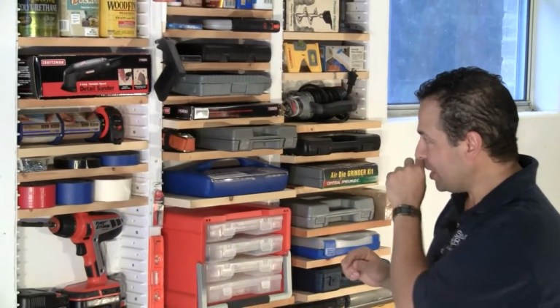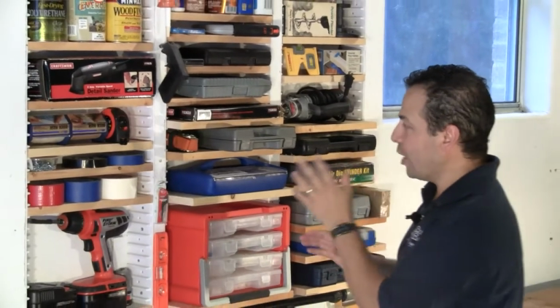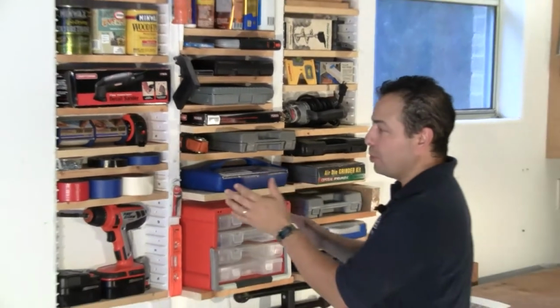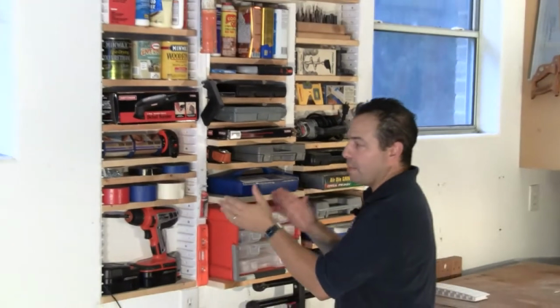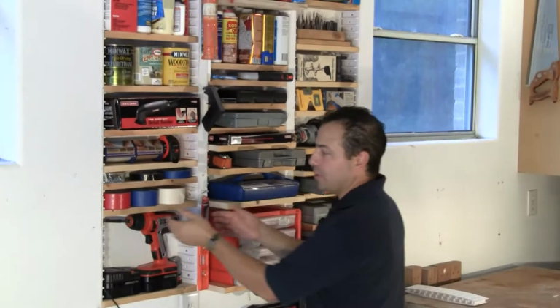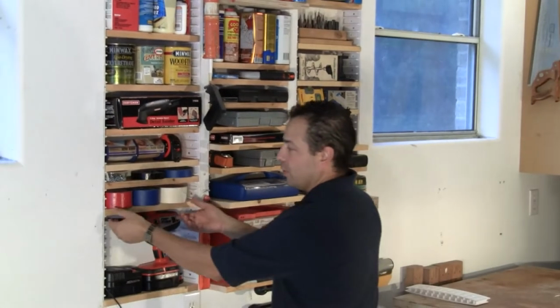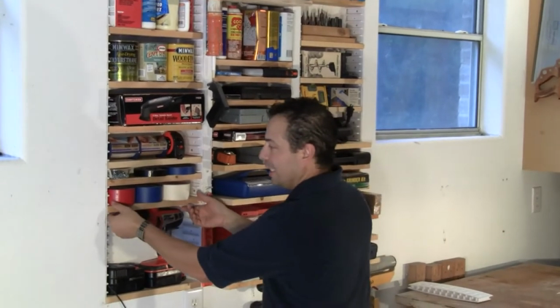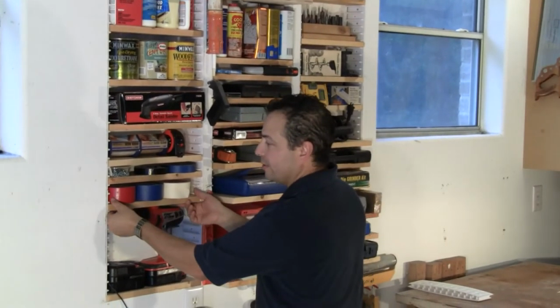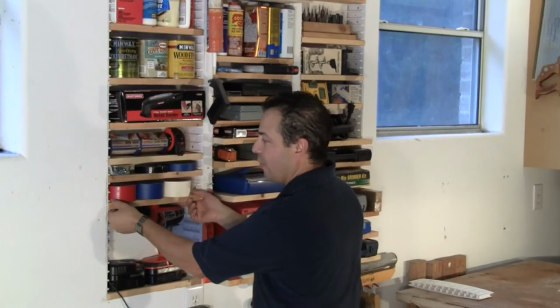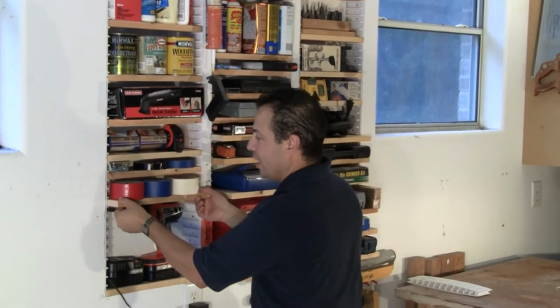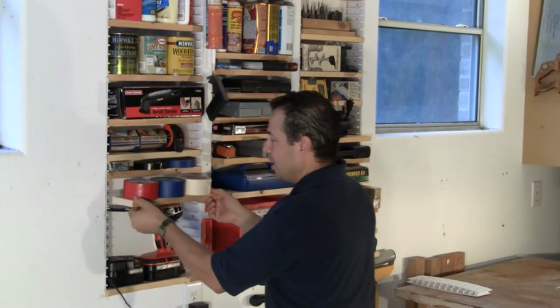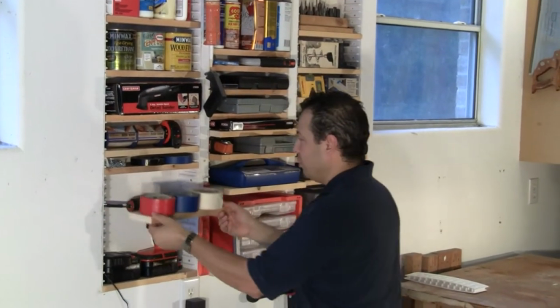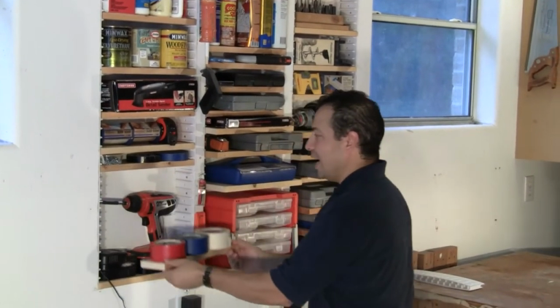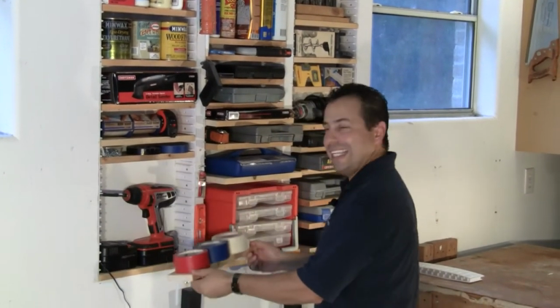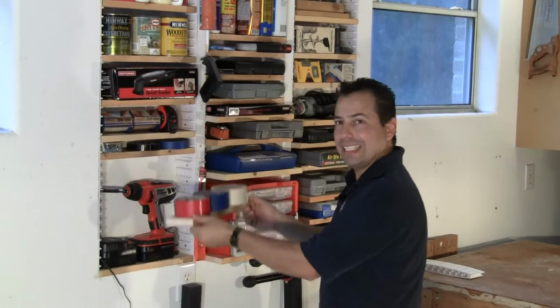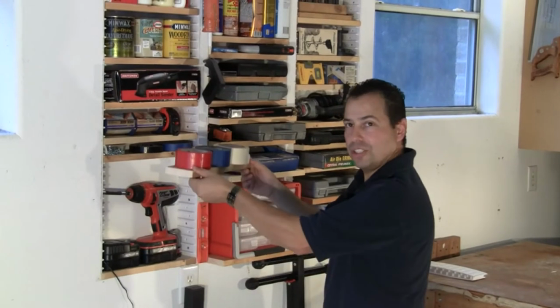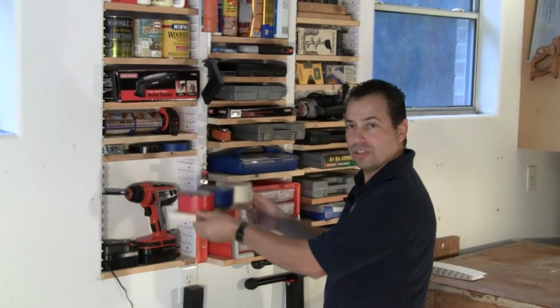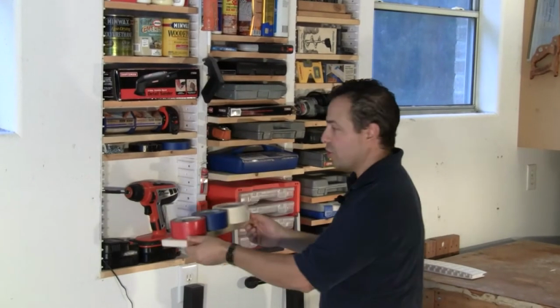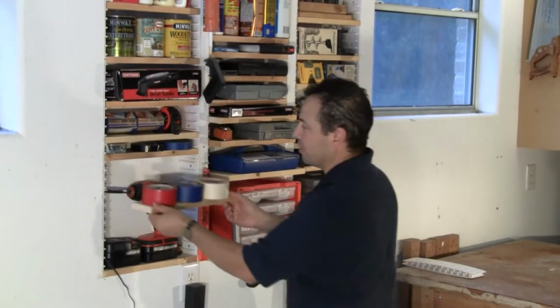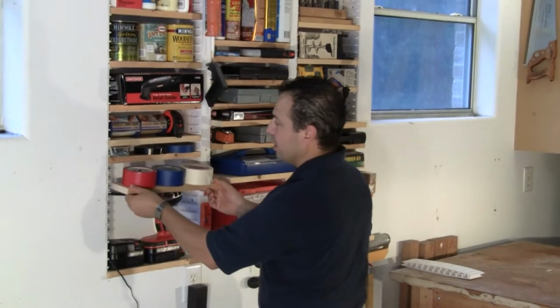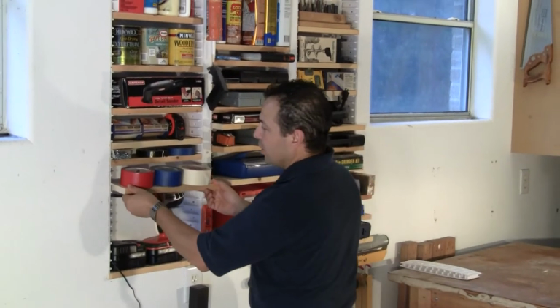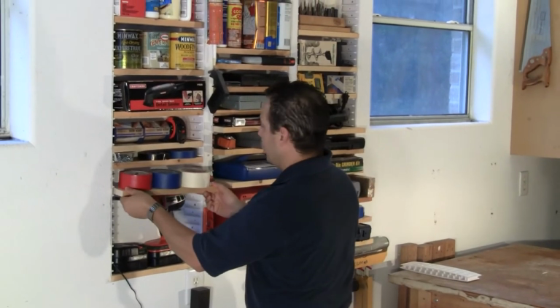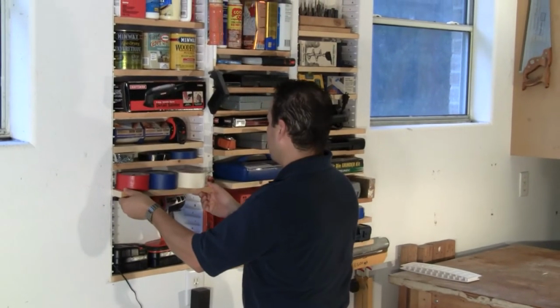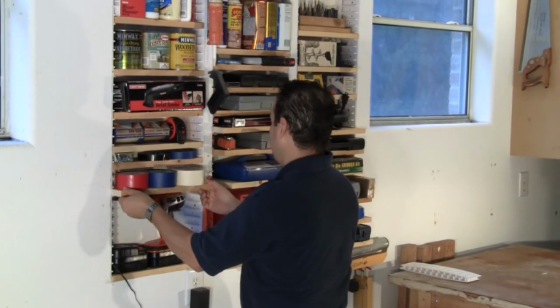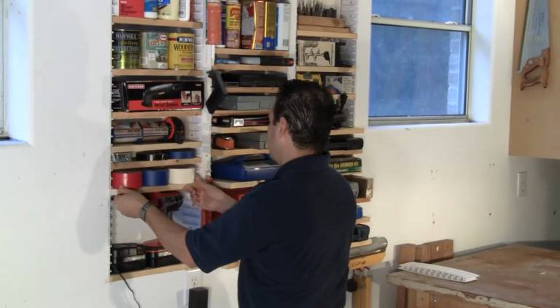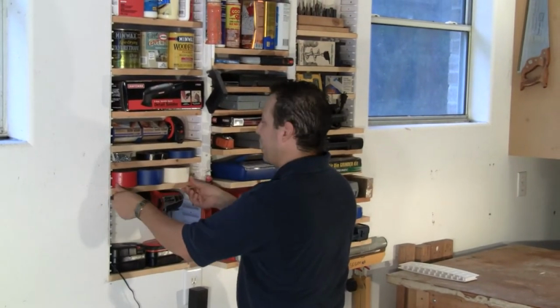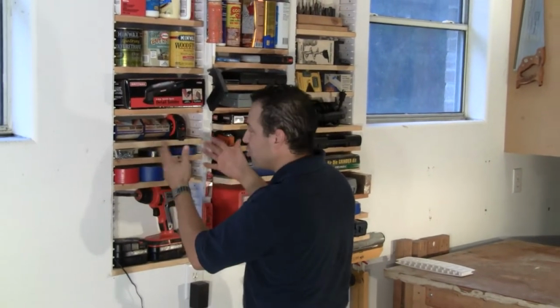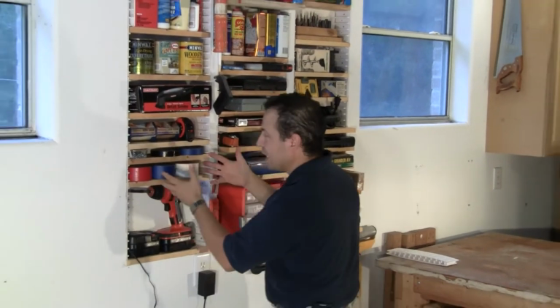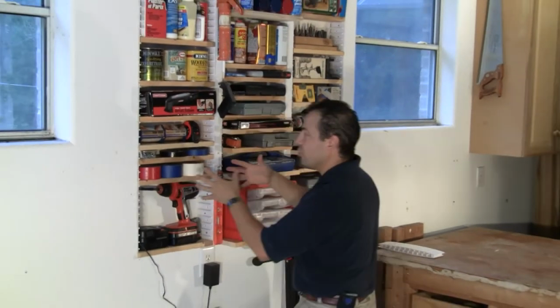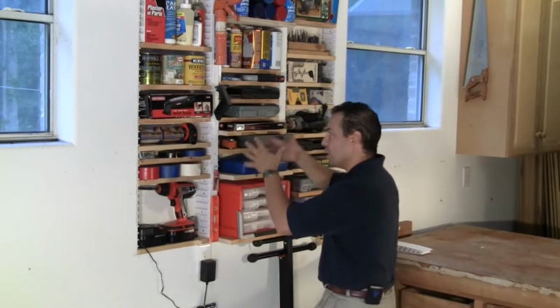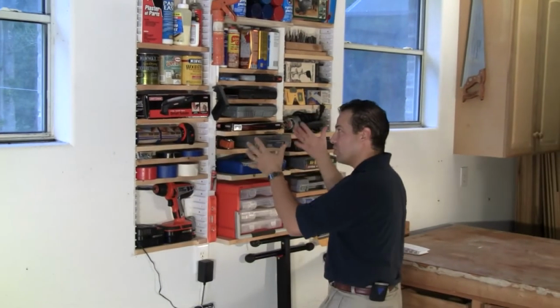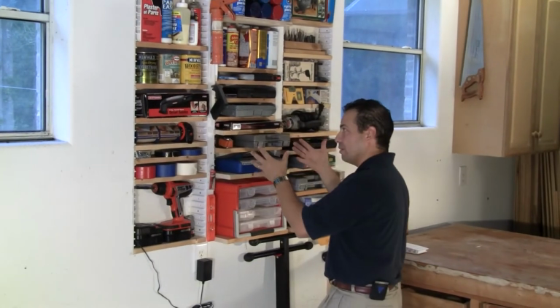The beauty about the EZ Stud Rack is you've got easily adjustable shelving. So as your items change, so can your shelving.